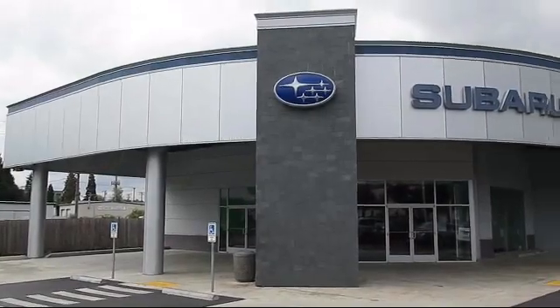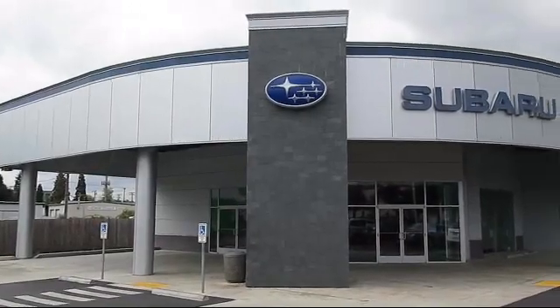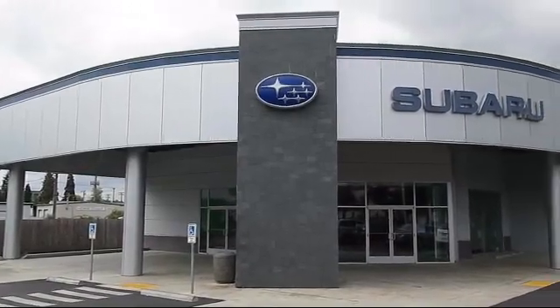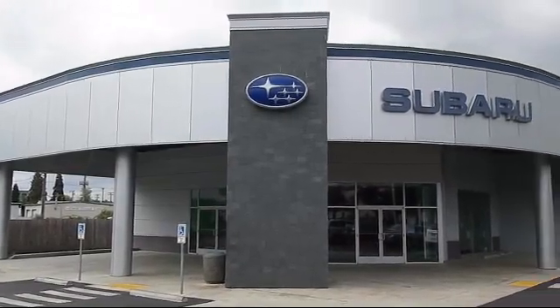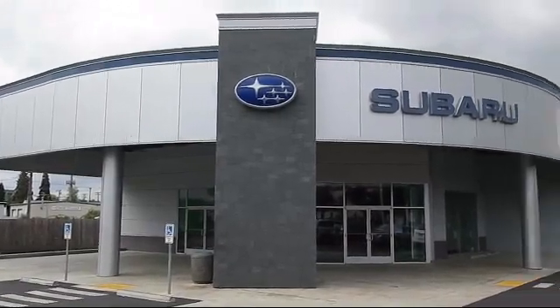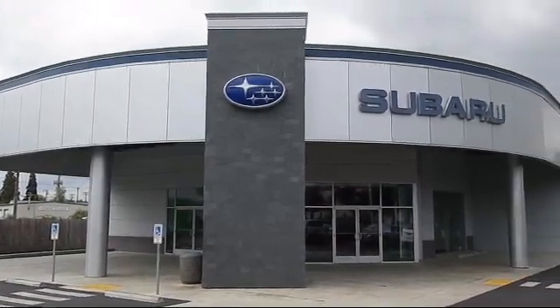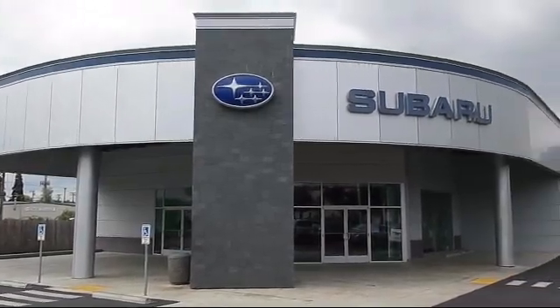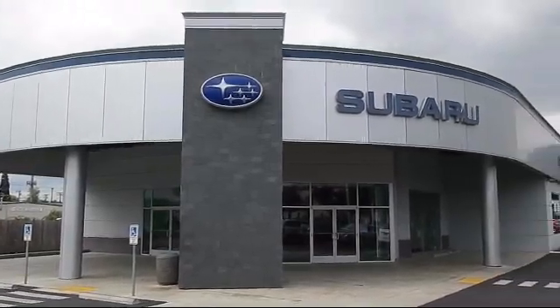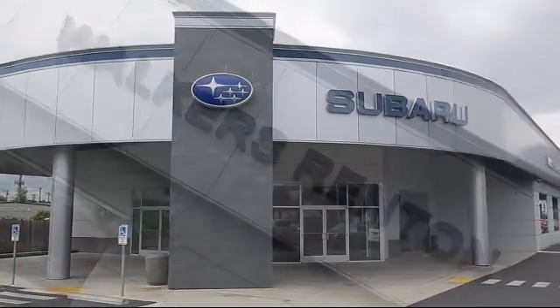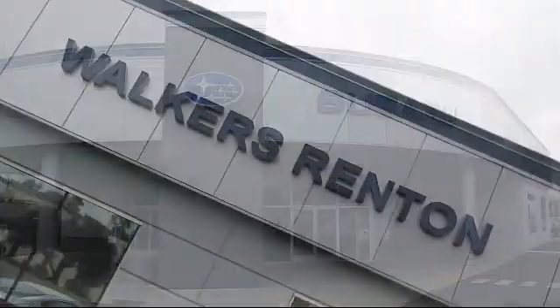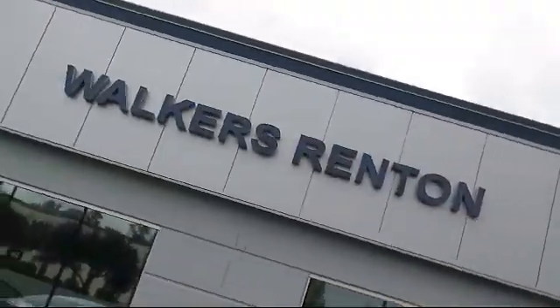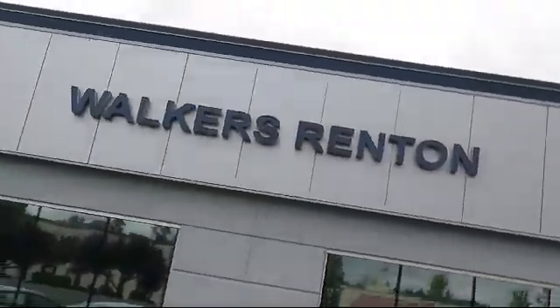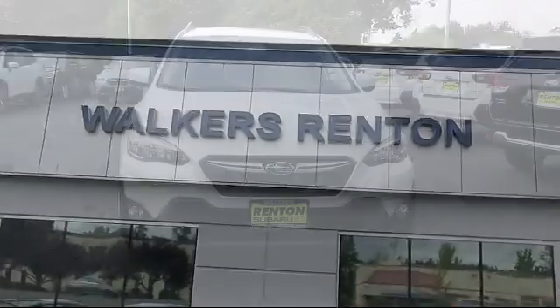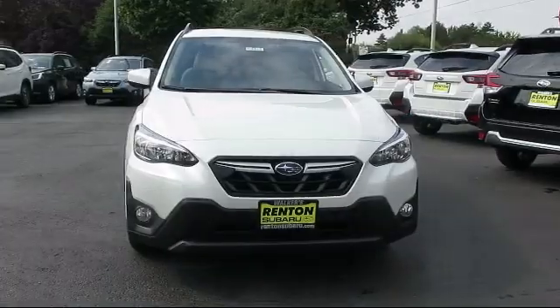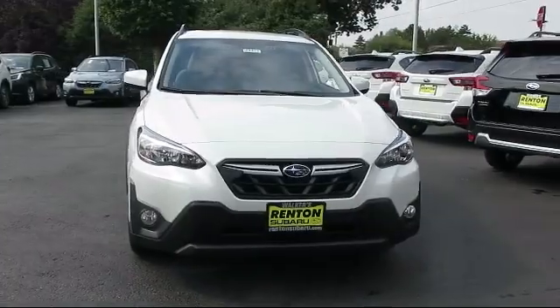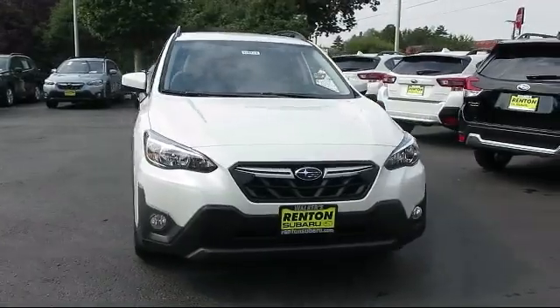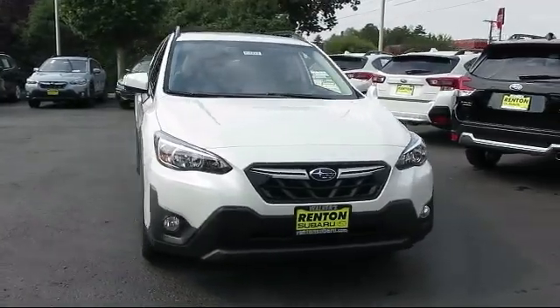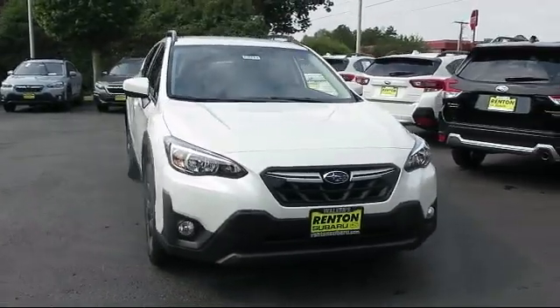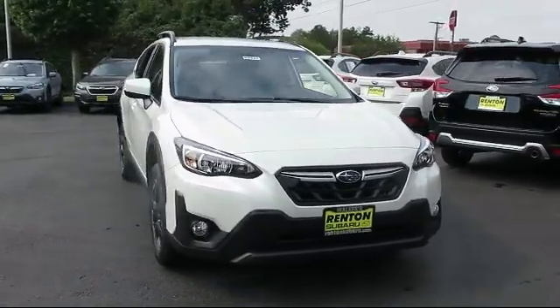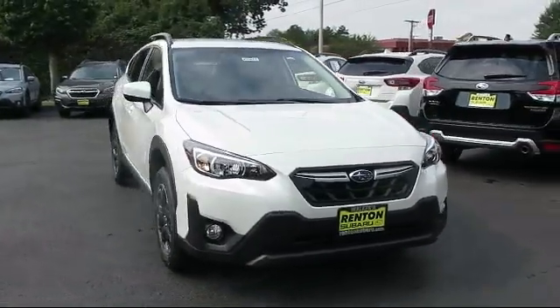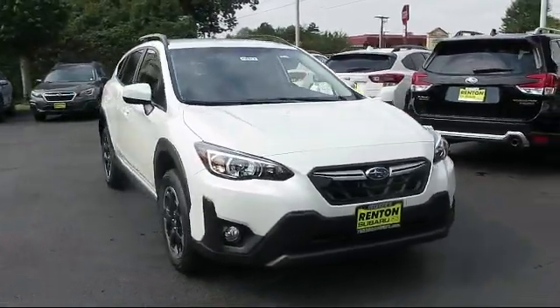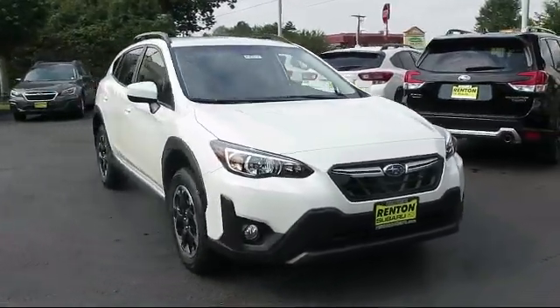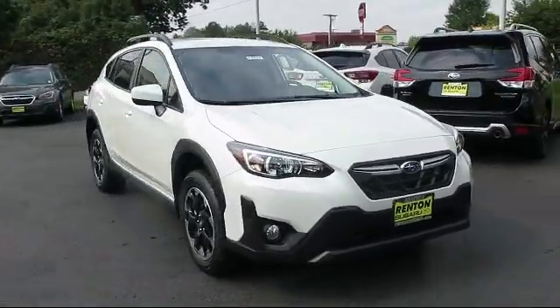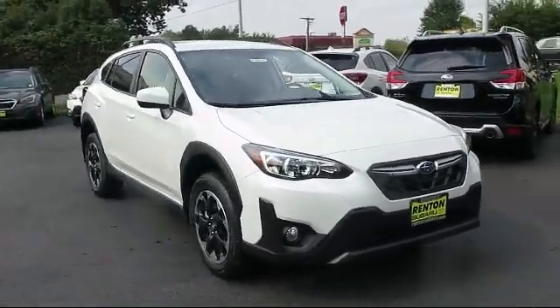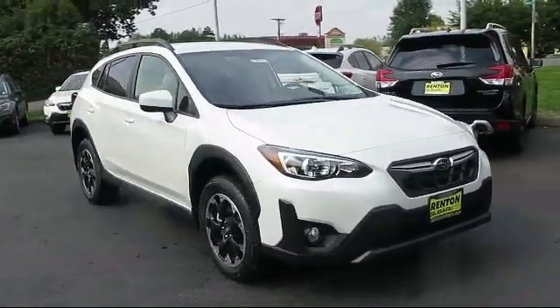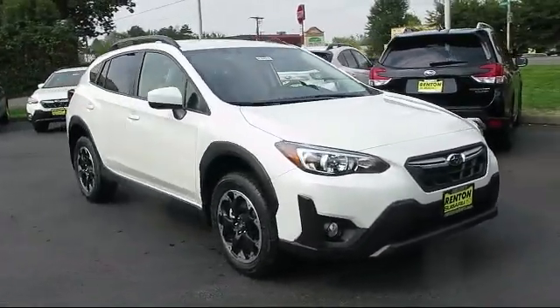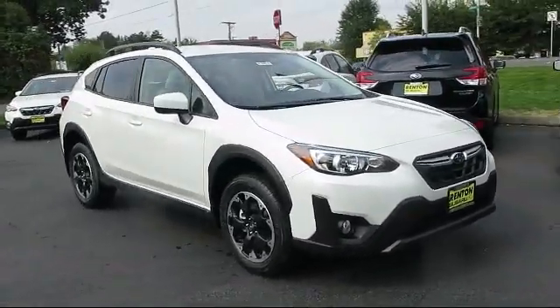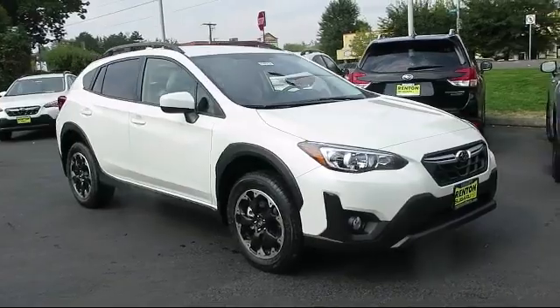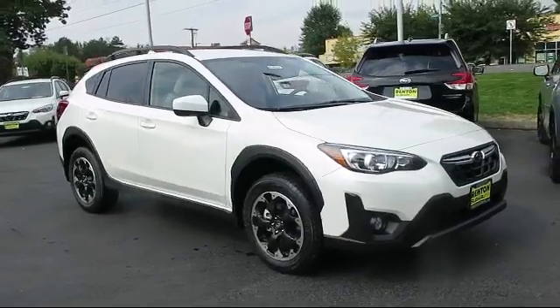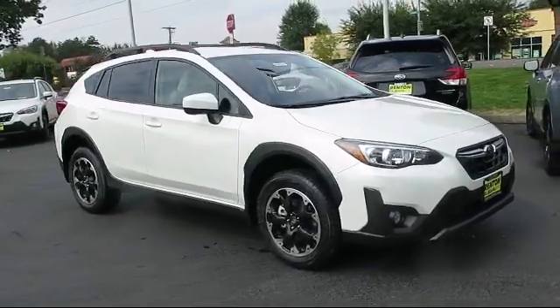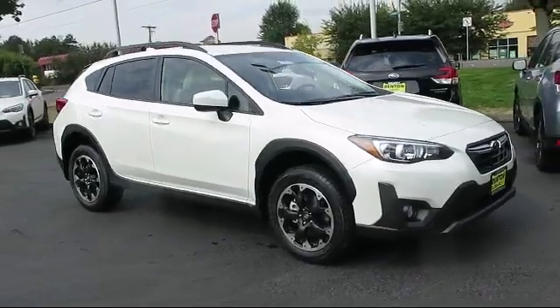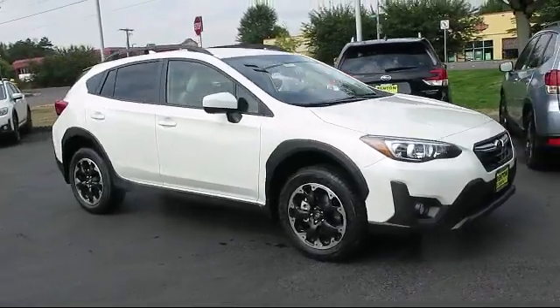Welcome to Walker's Rentin' Subaru, and here's a look at another vehicle from our great selection of cars, trucks, and SUVs. This vehicle comes equipped with the Subaru Starlink 6.5 Multimedia Plus System.